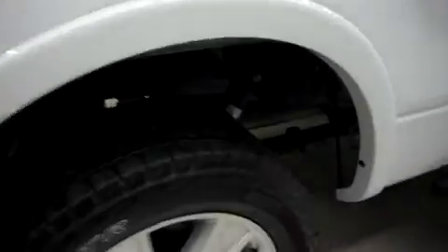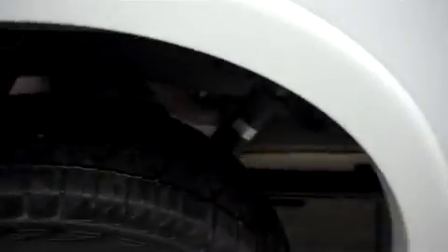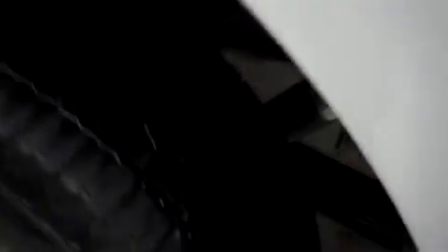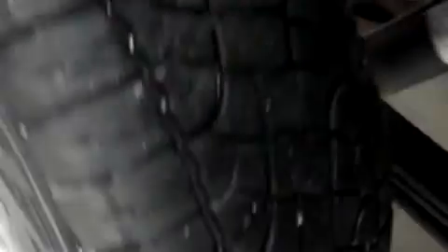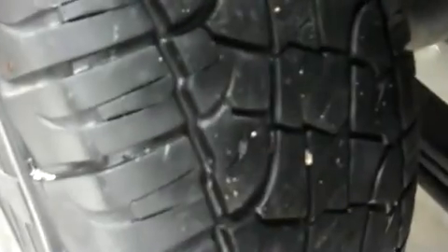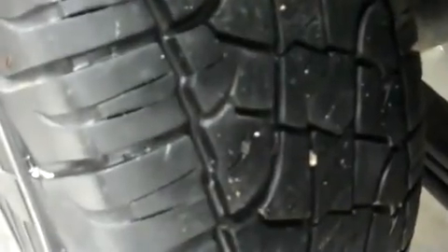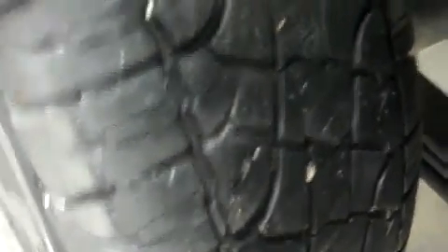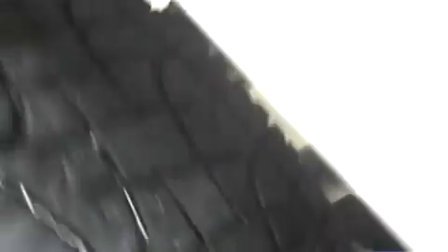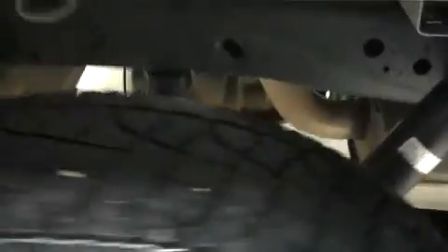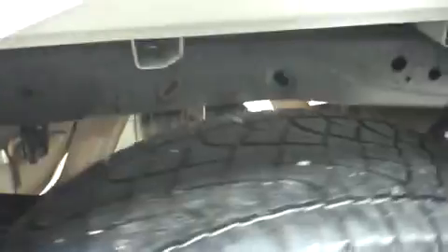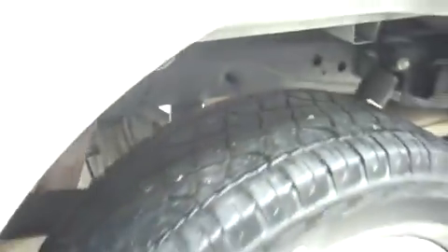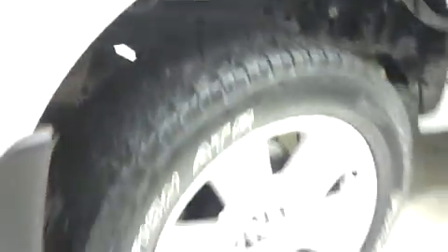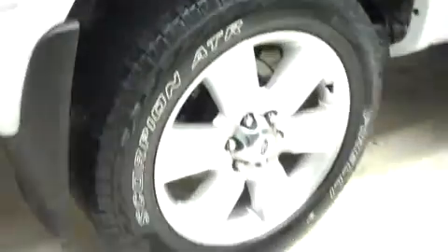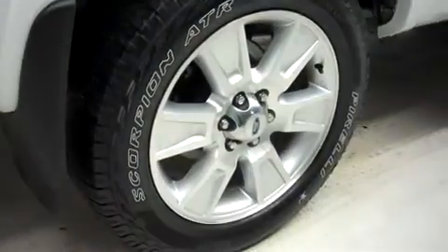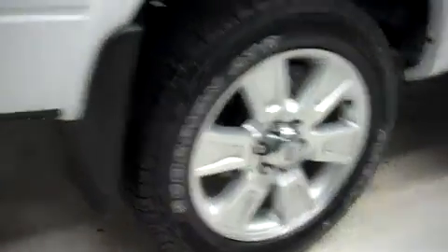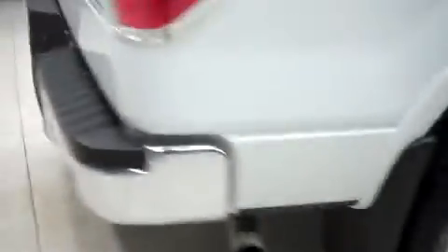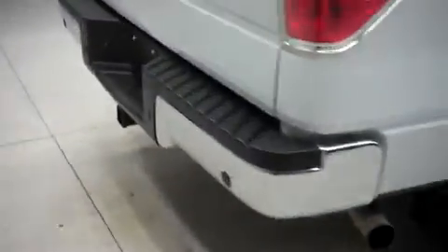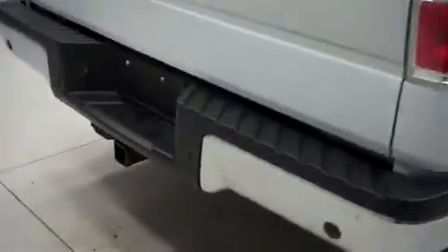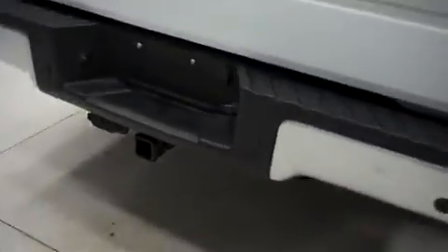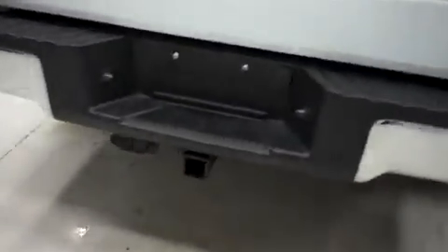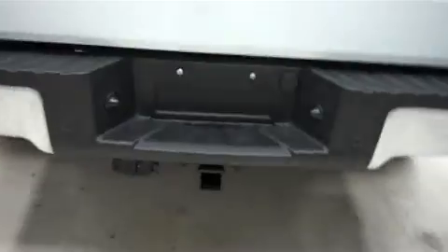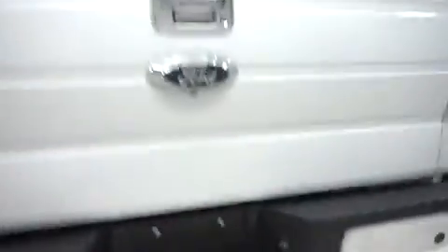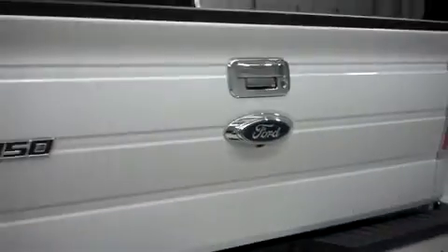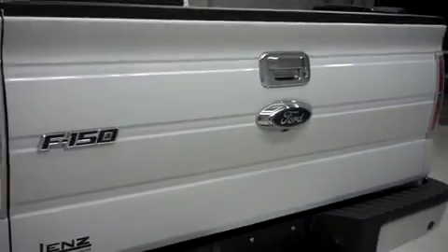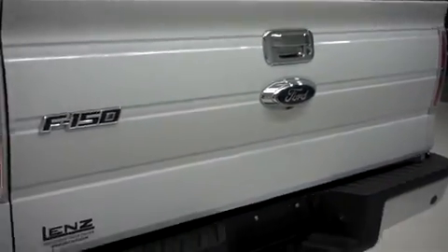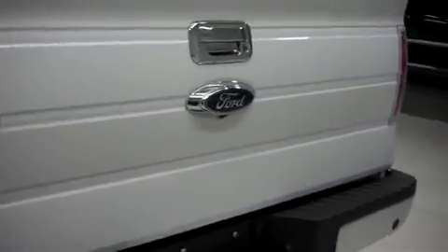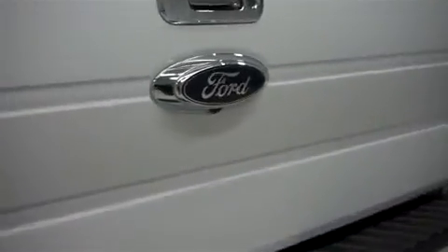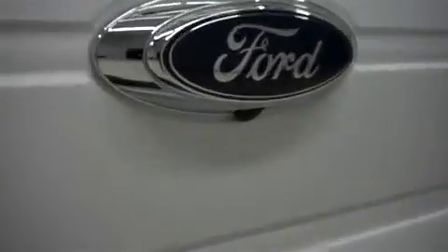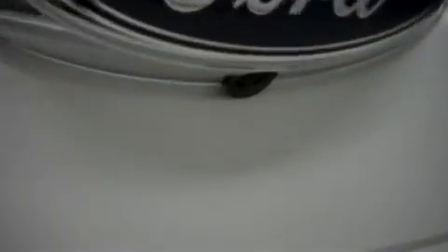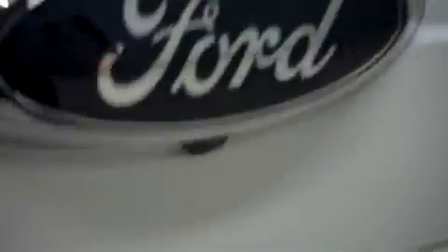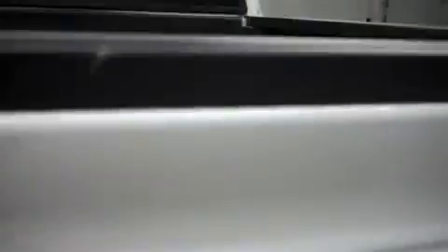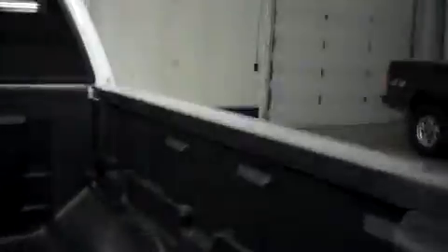There are the same Pirelli tires in back. This F-150 has the factory bumper and towing package, and a locking tailgate. It has a reverse camera and a drop-in bed liner.